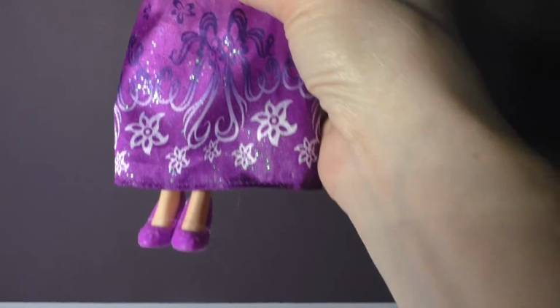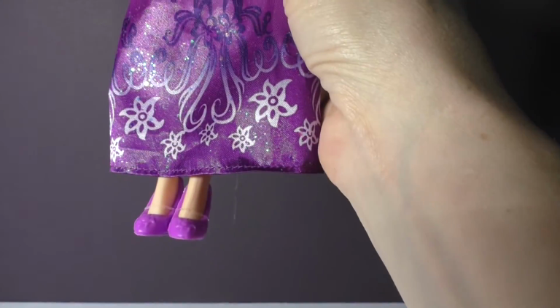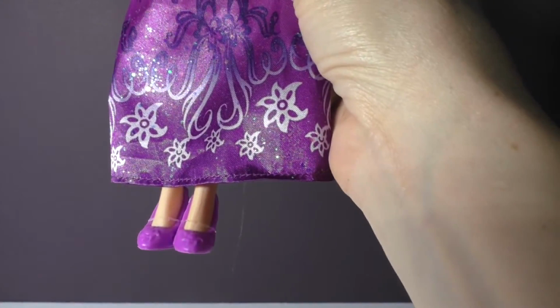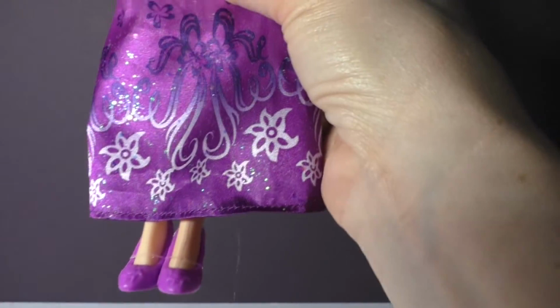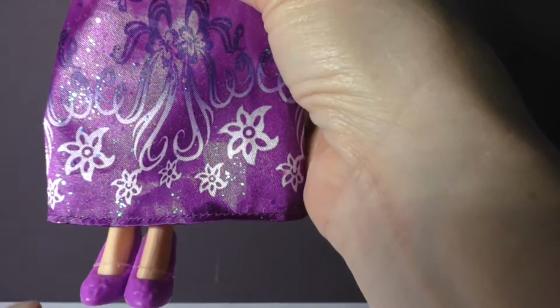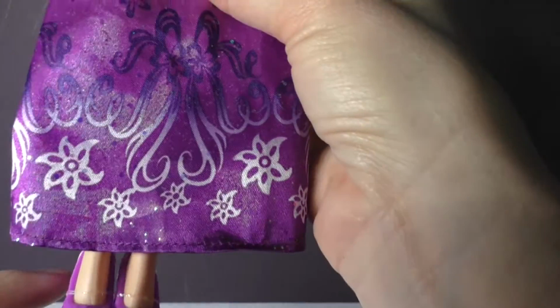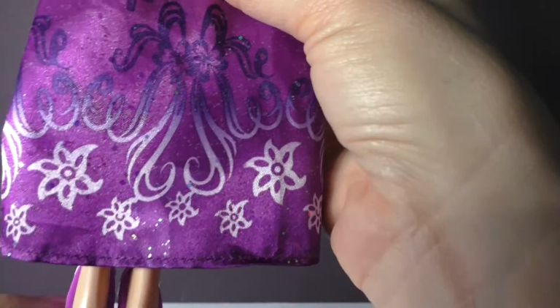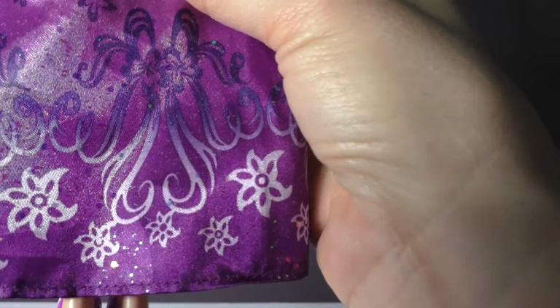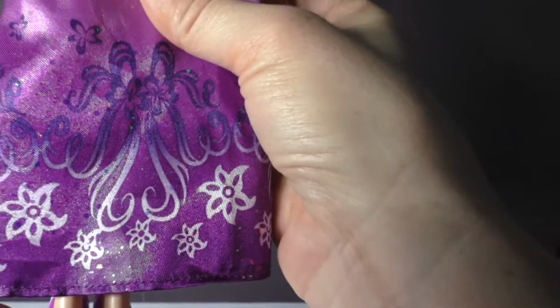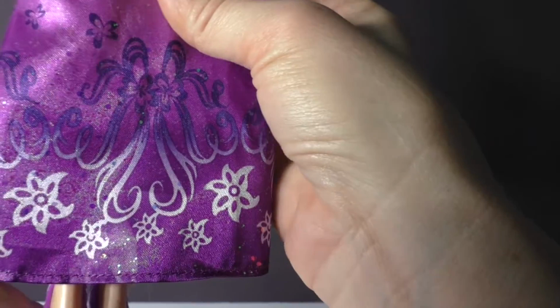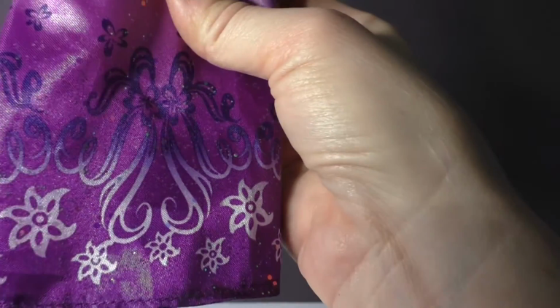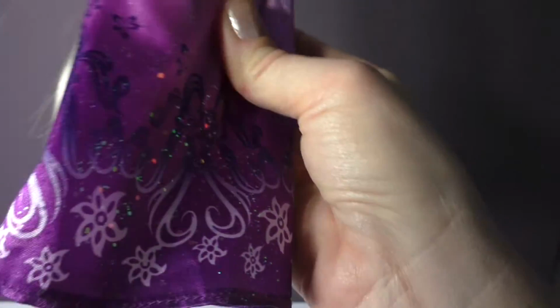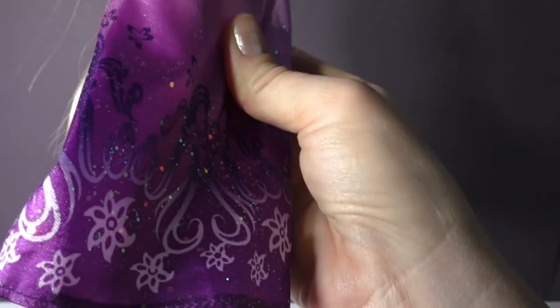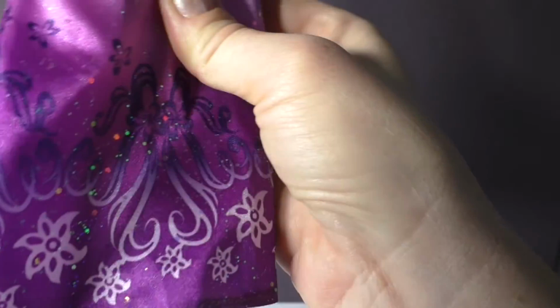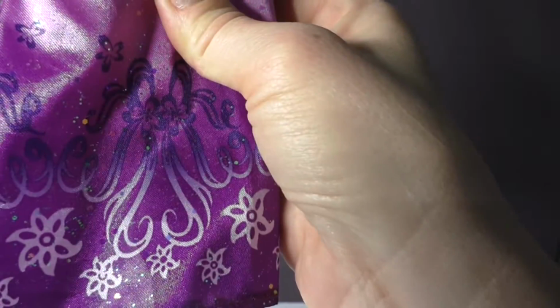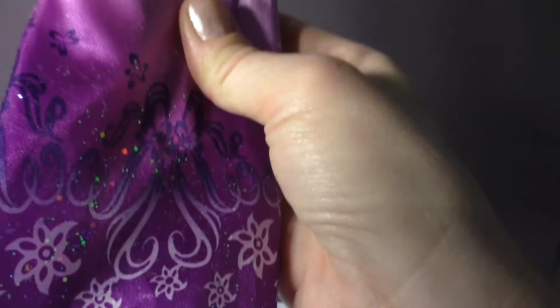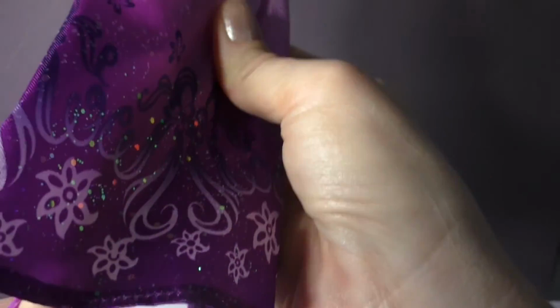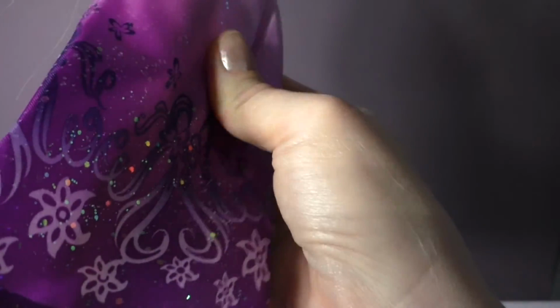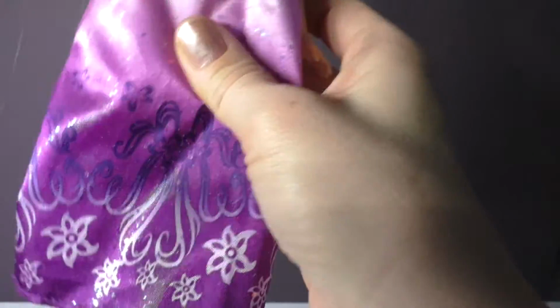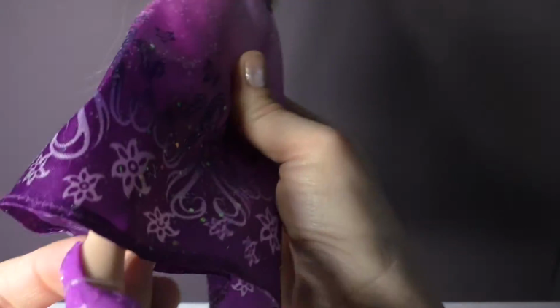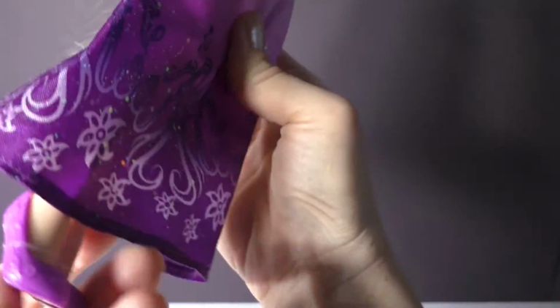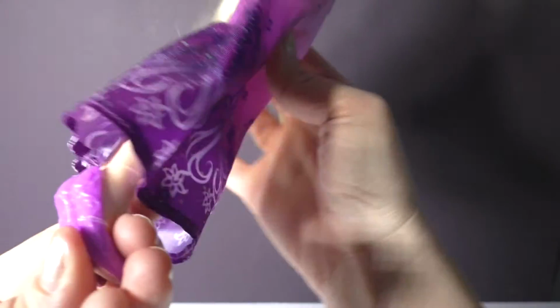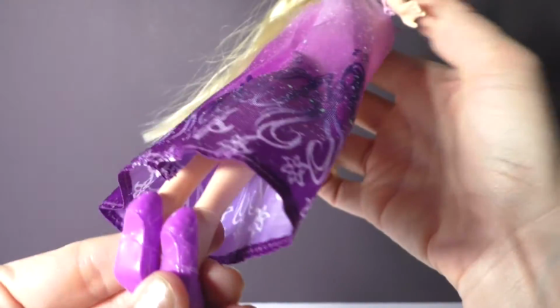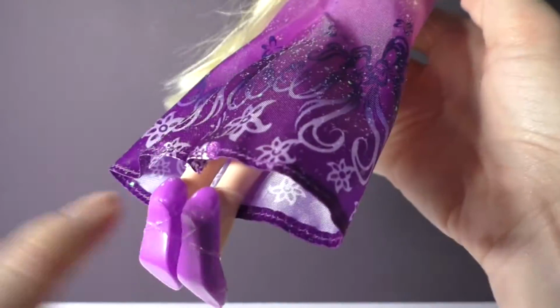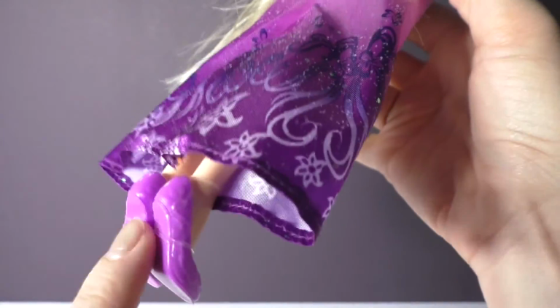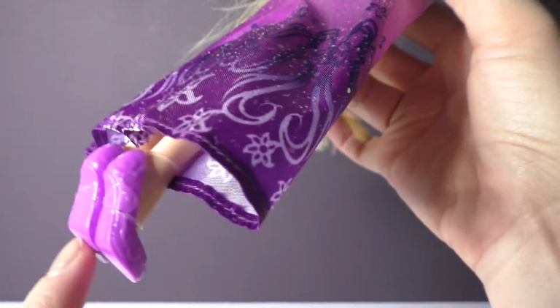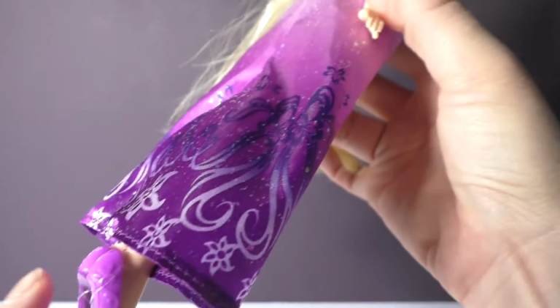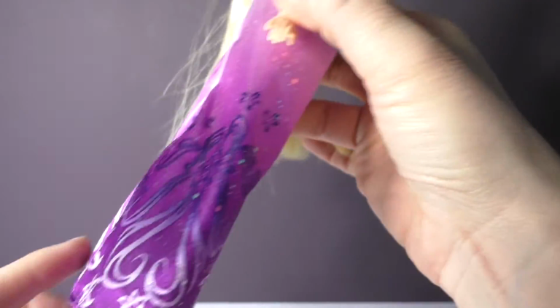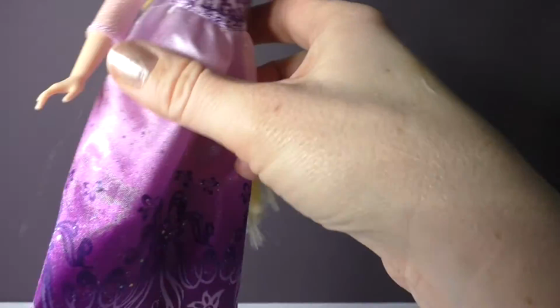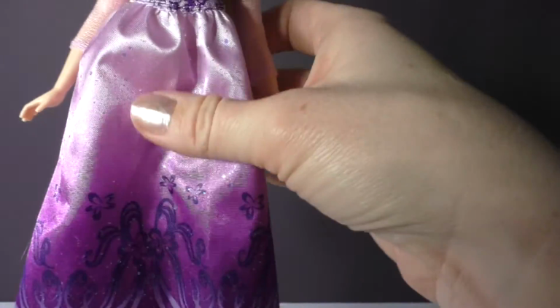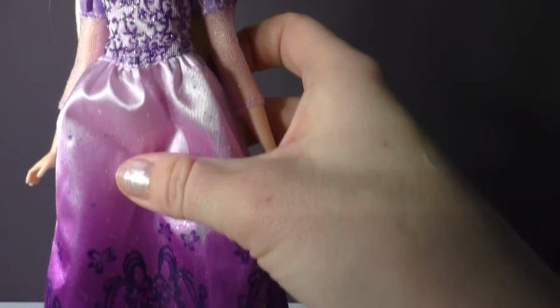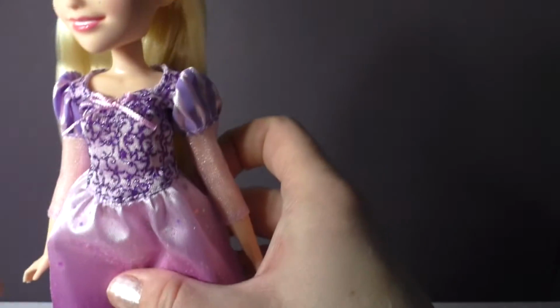She also comes with removable shoes — I always leave the little elastics on just so that we don't lose them. You can see that it's actually a flat footed doll, so we don't have the heels on Rapunzel.